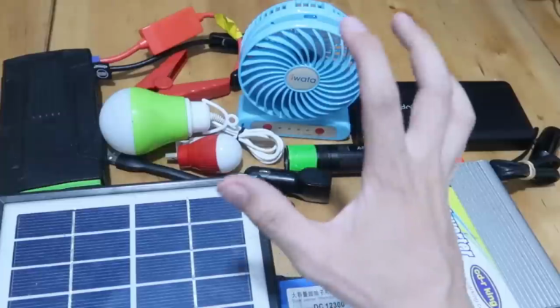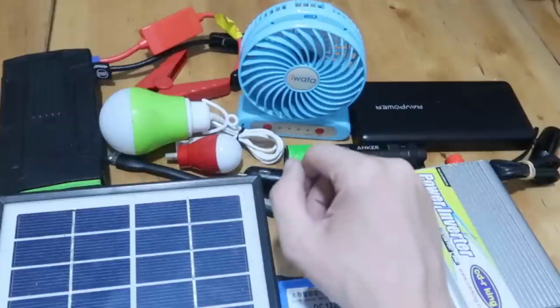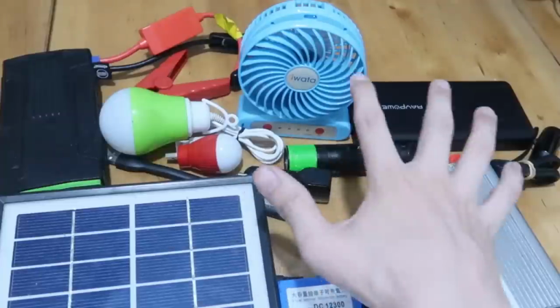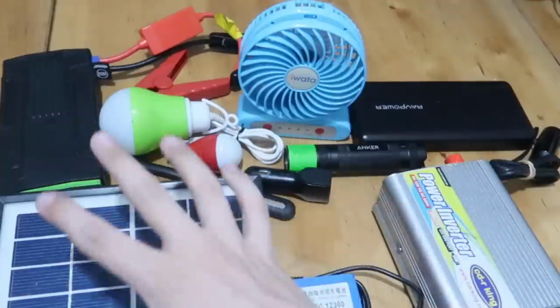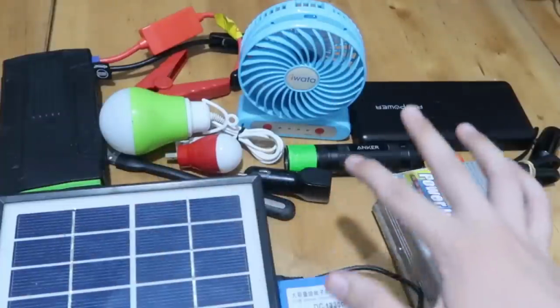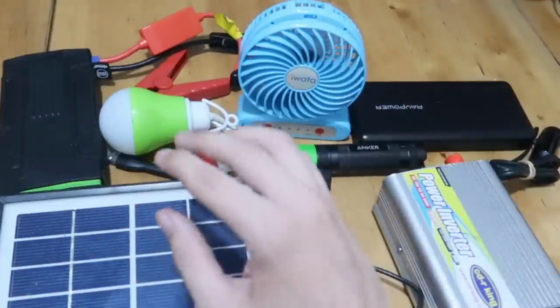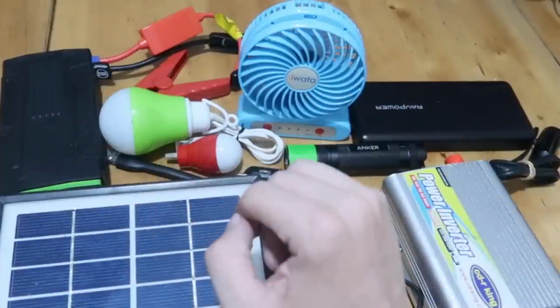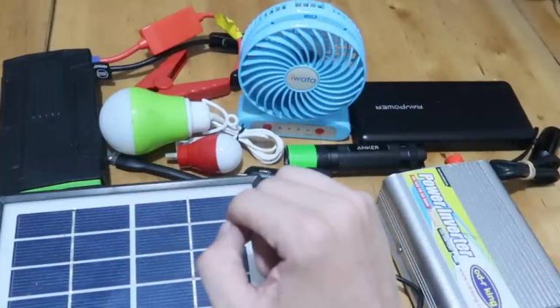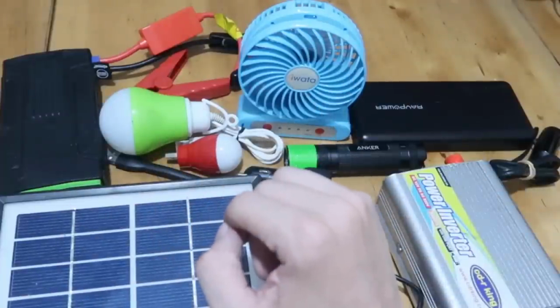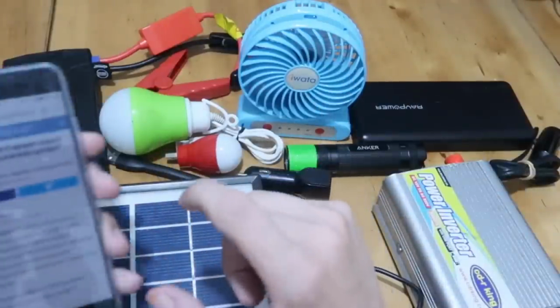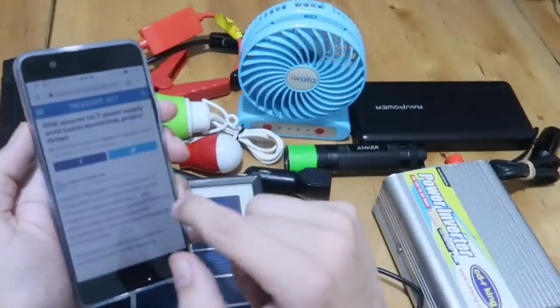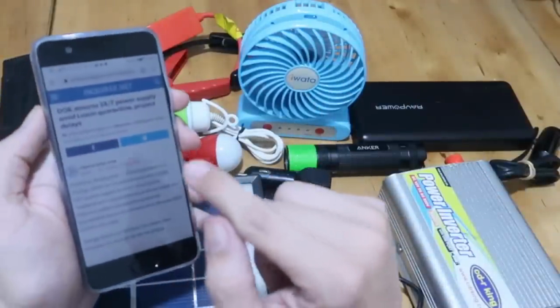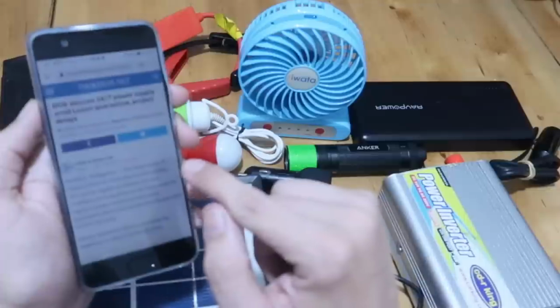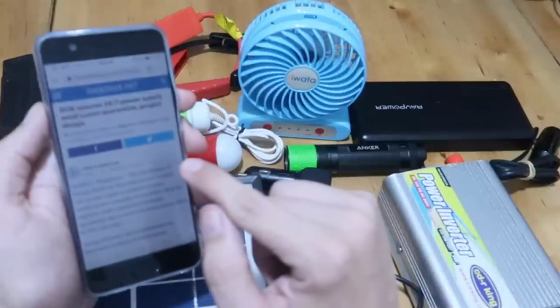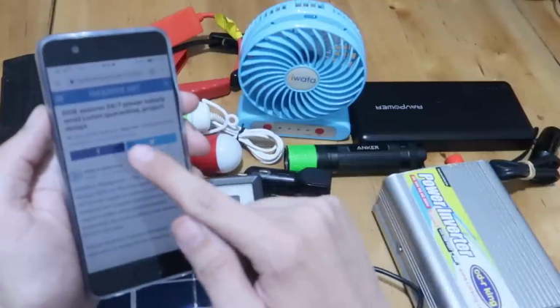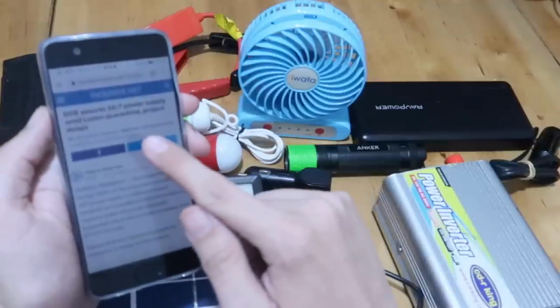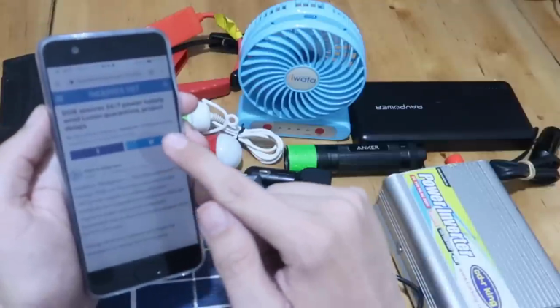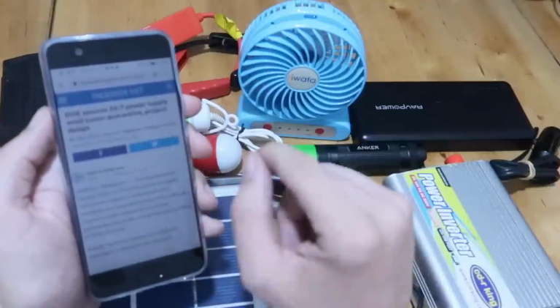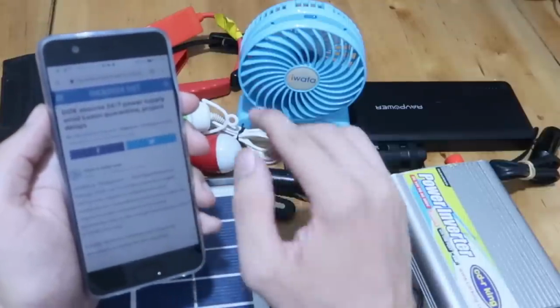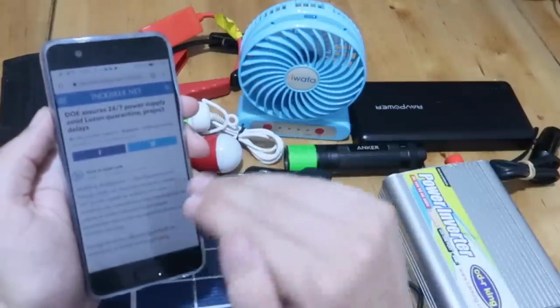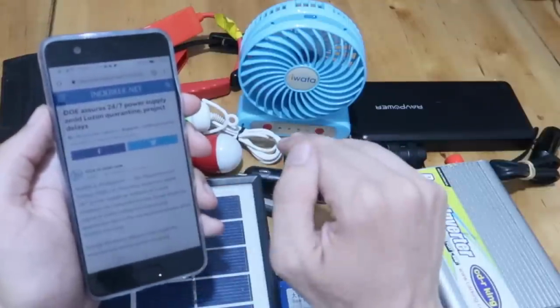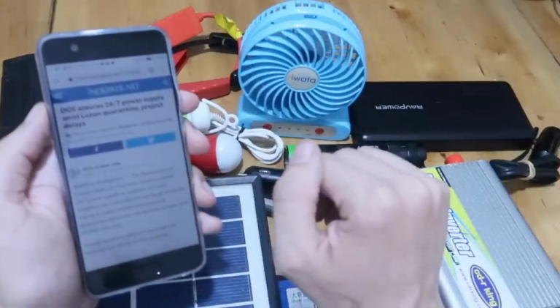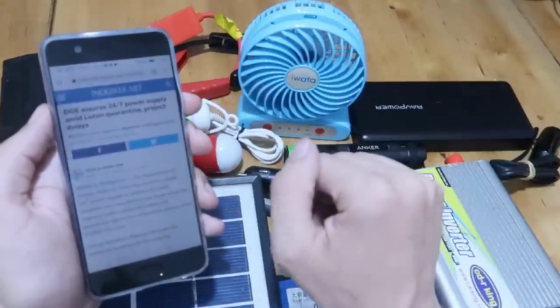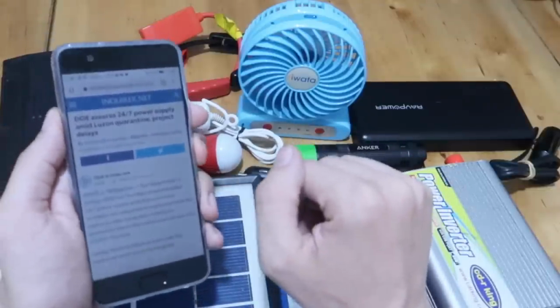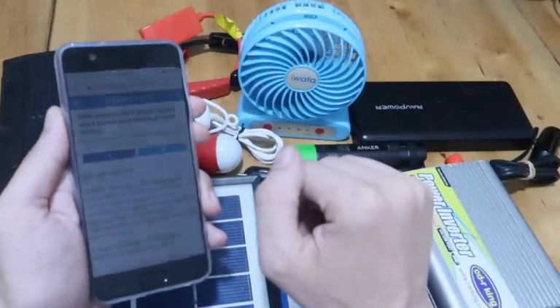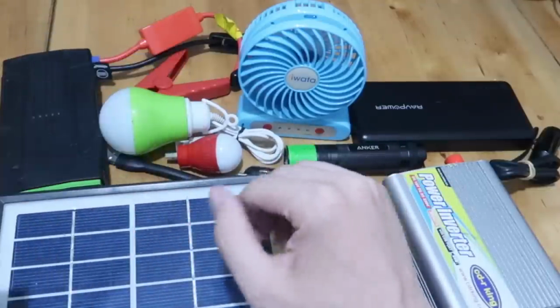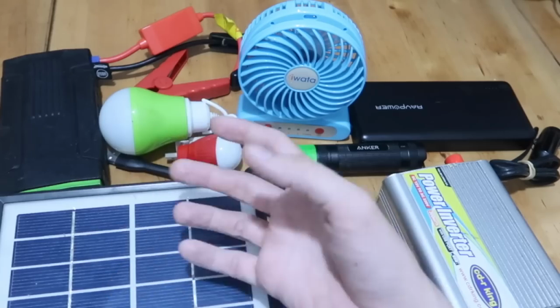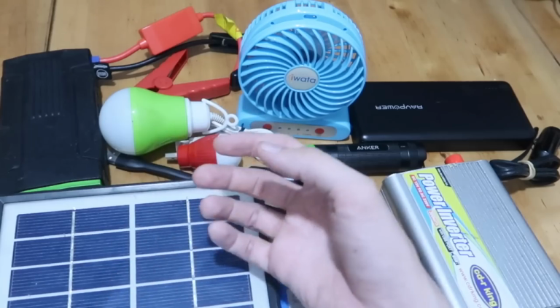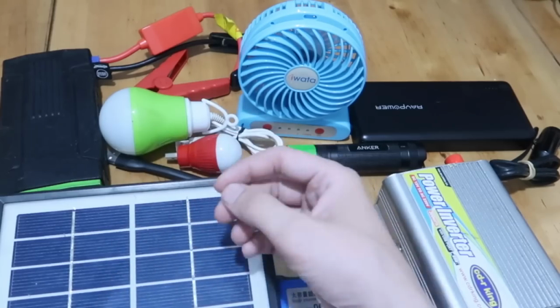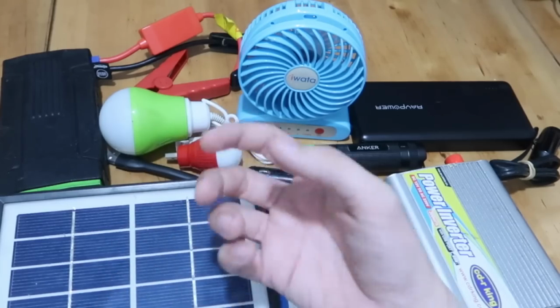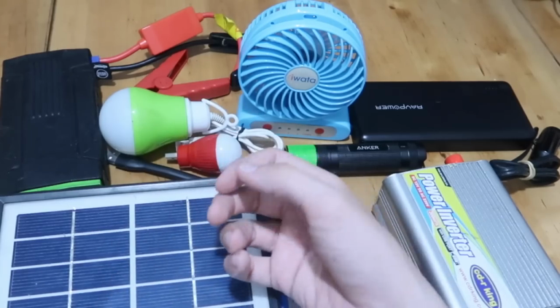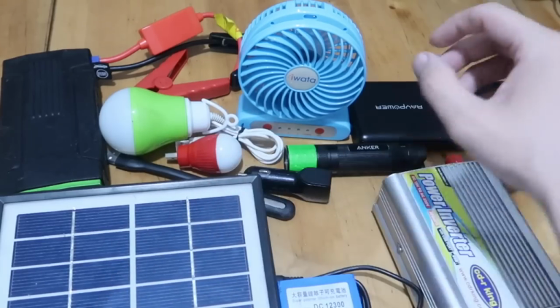Good morning everyone. Today we're going to talk about how we can prepare for power outages. DOE released a statement today saying 24x7 power supply, absolutely no expected outage. So most likely there won't be a problem, but it's good to be prepared.